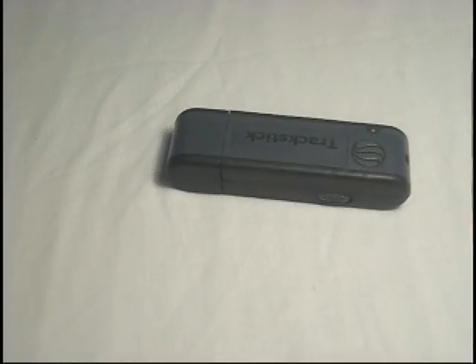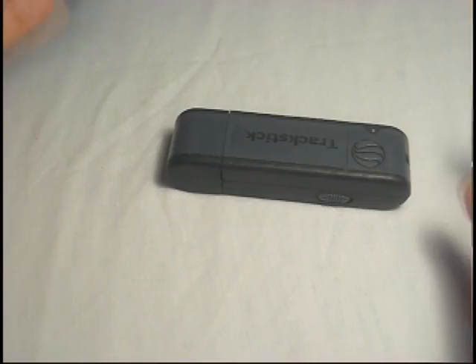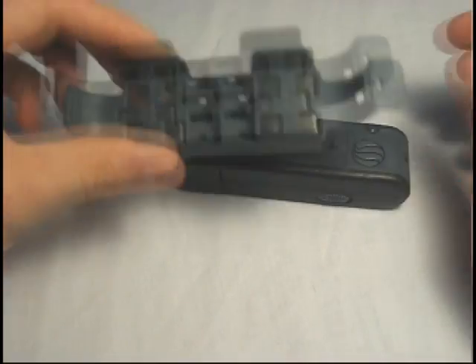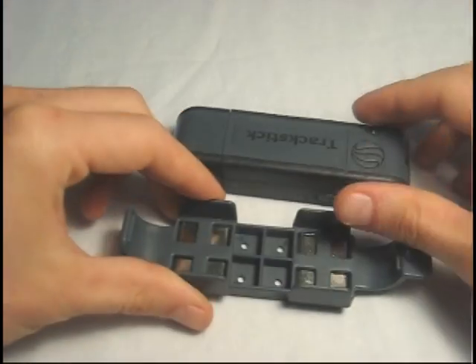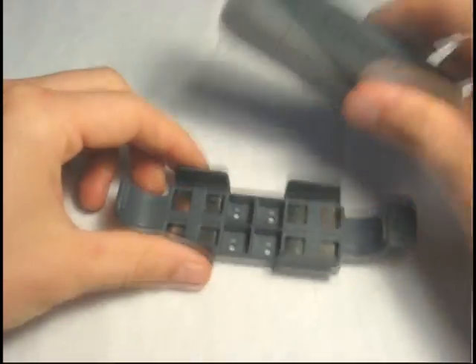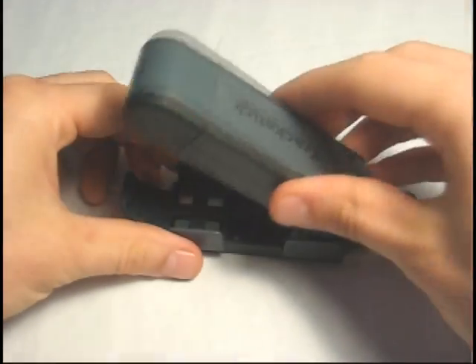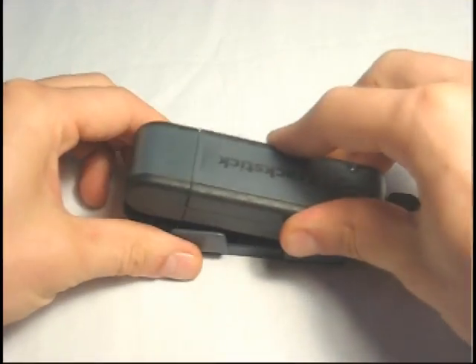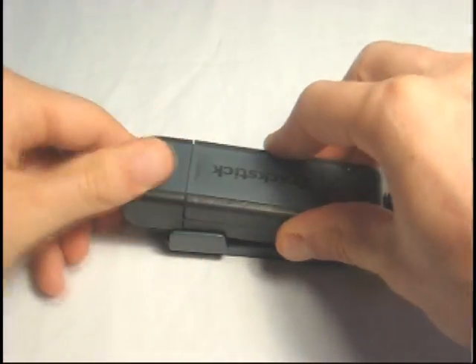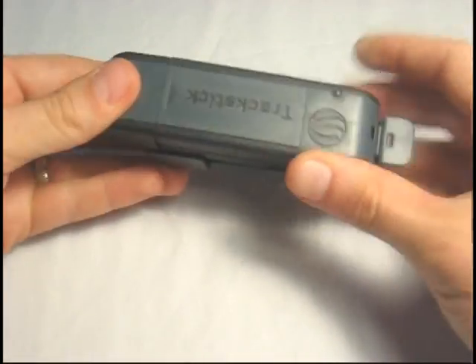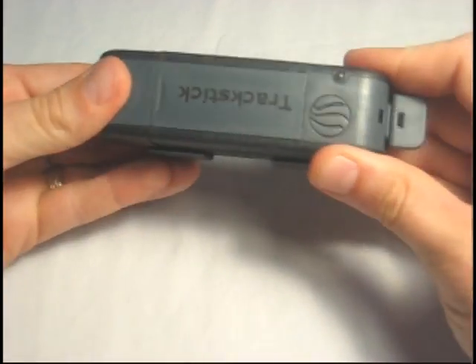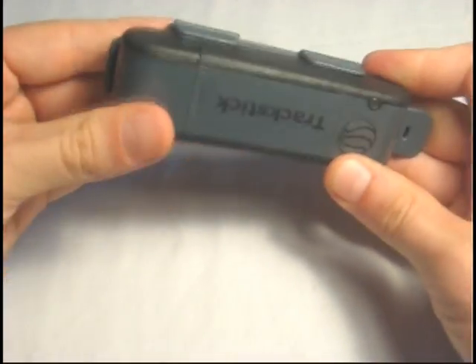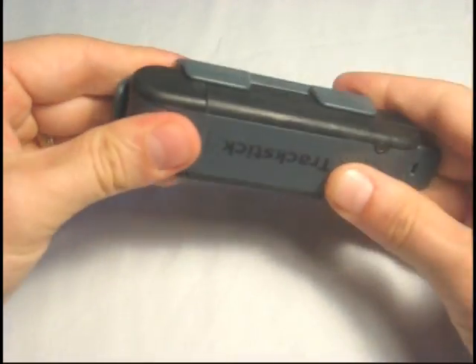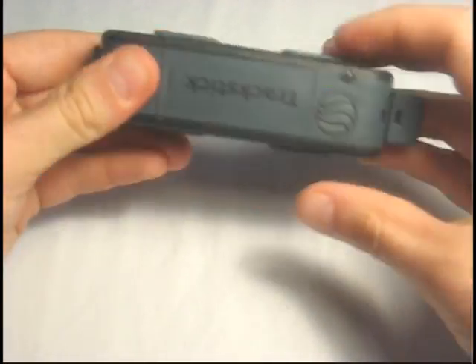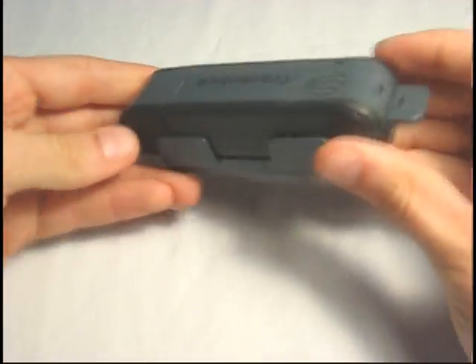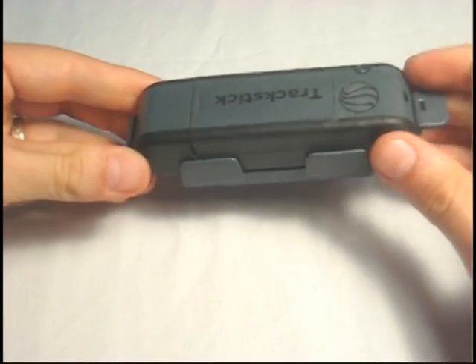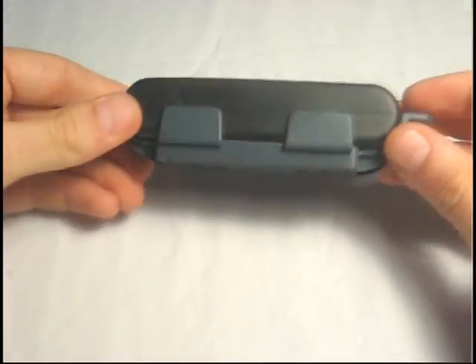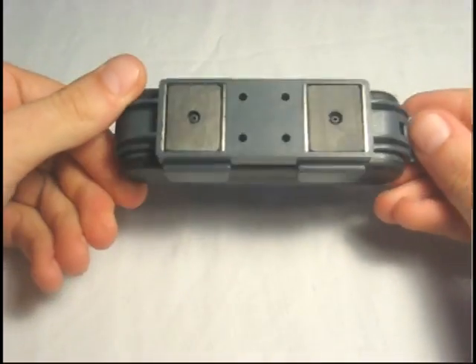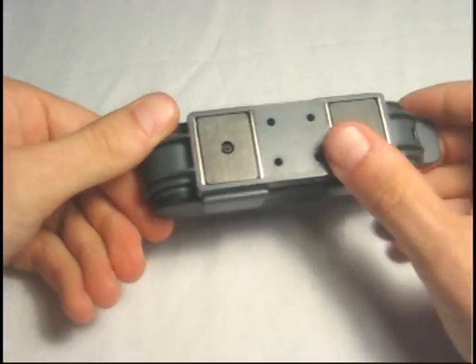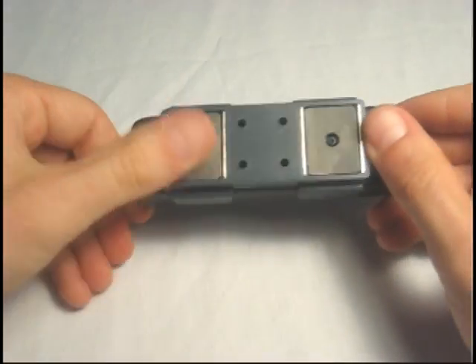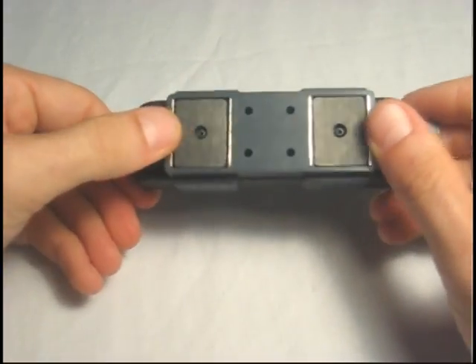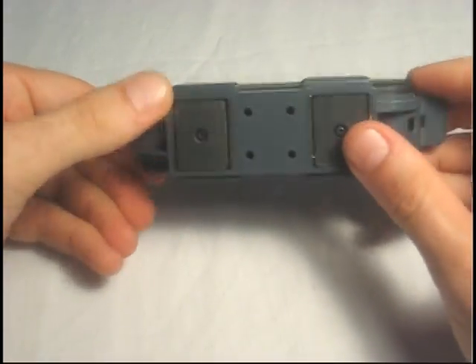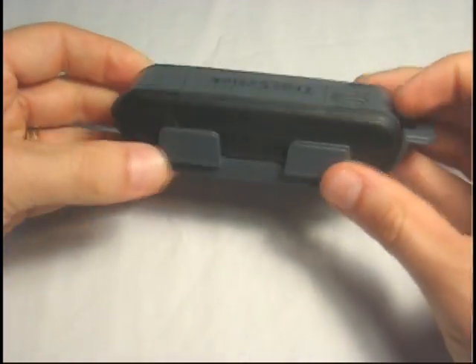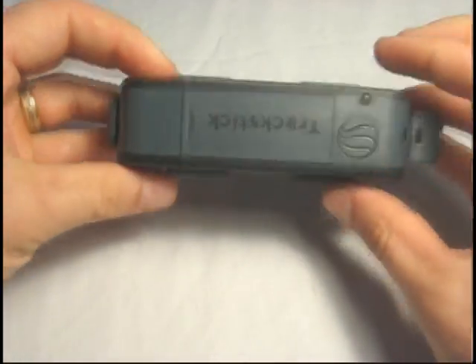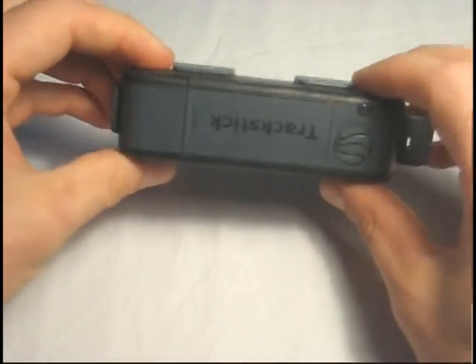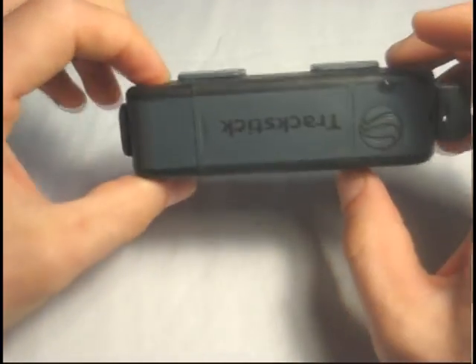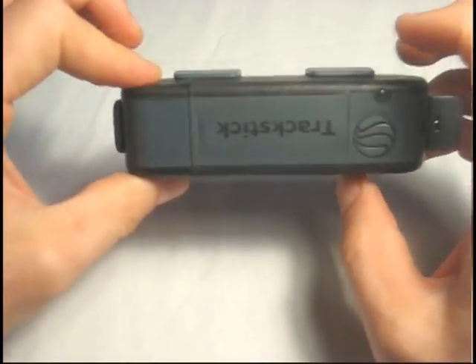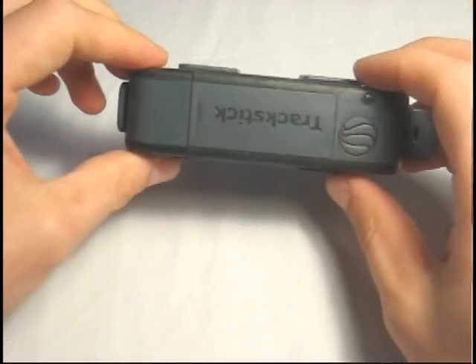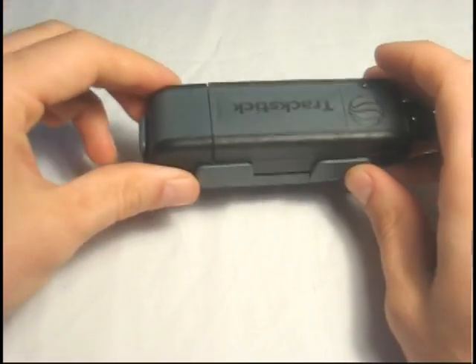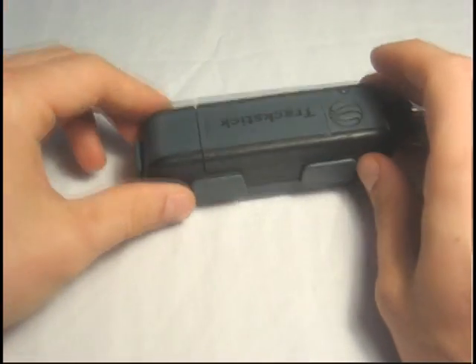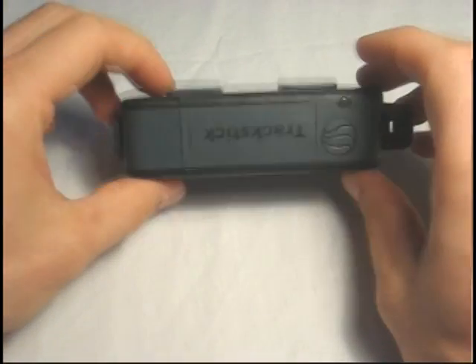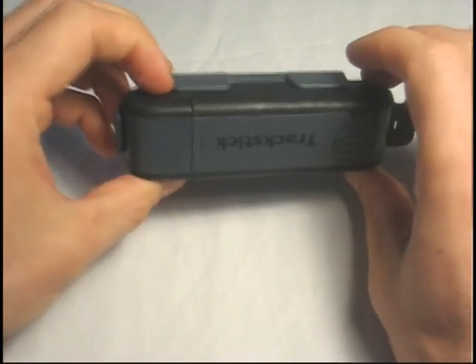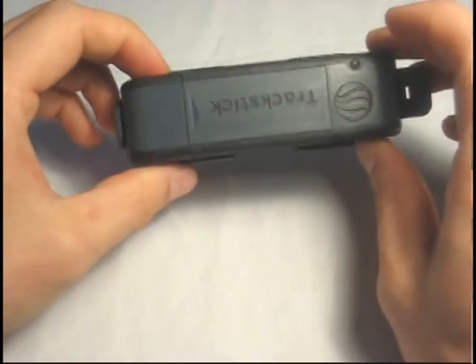It does come with a magnetic case, so you can snap this device into here. It's got two magnets that are pretty strong, and you can place this onto a metallic object and it'll stick there.